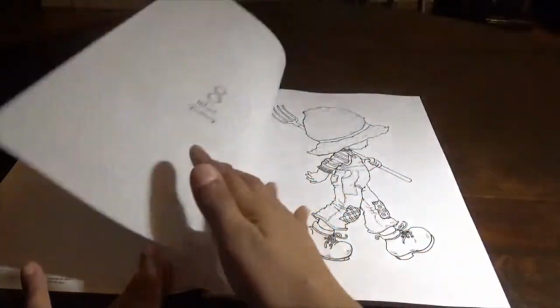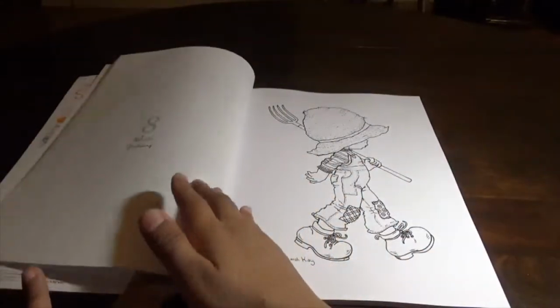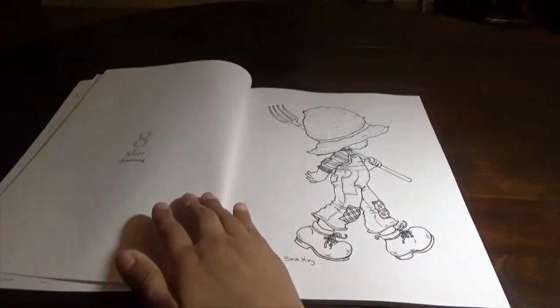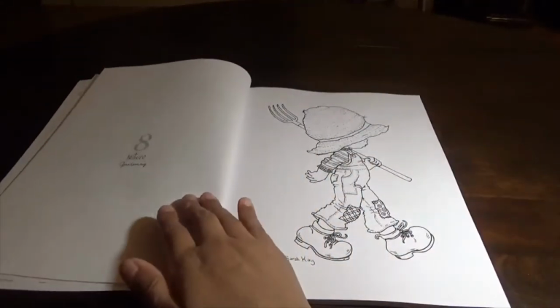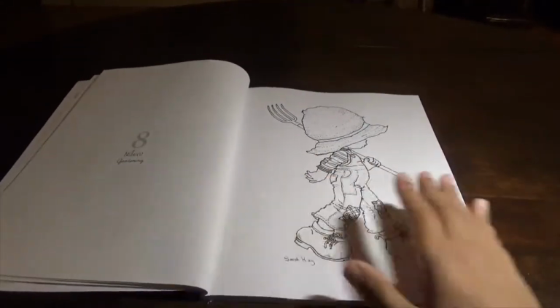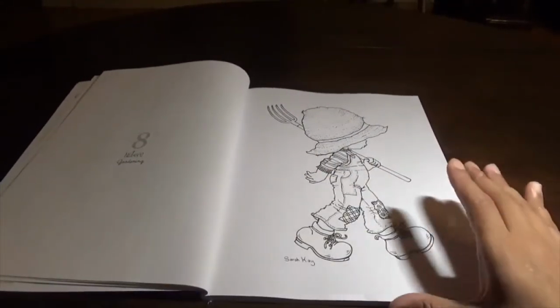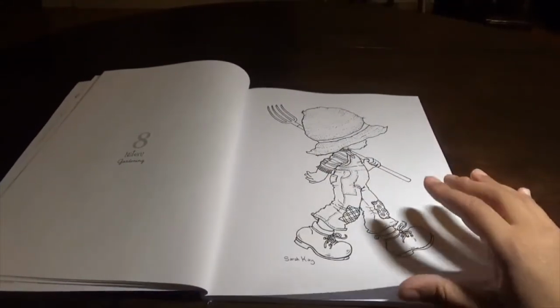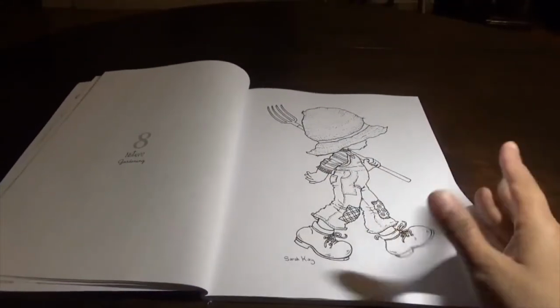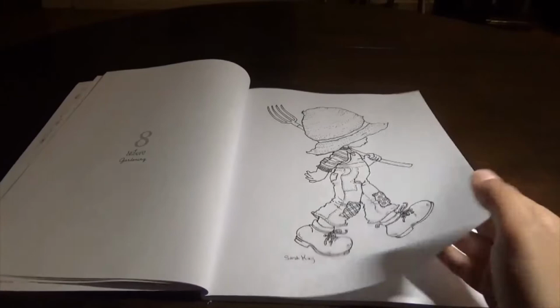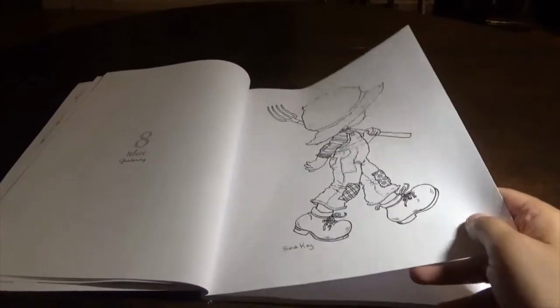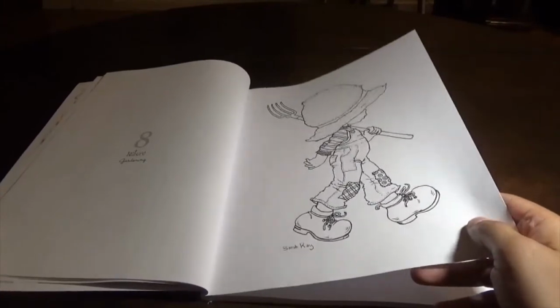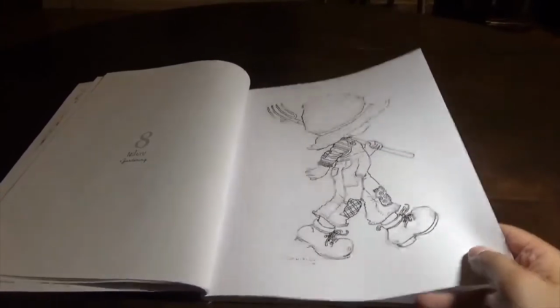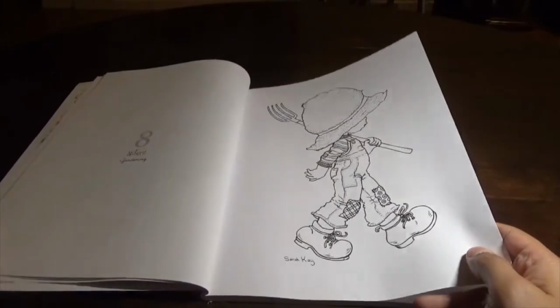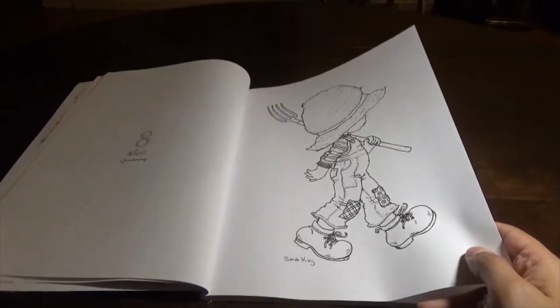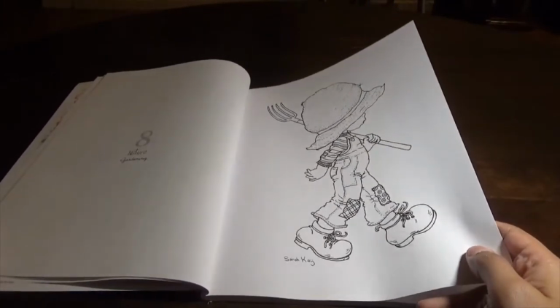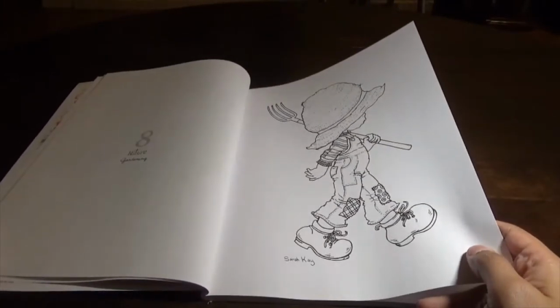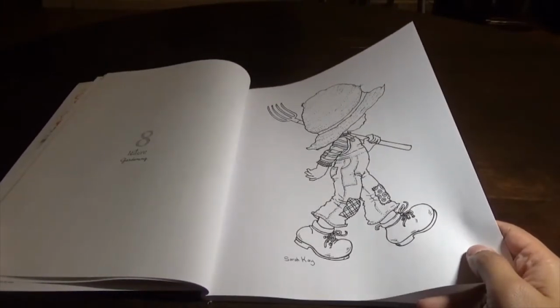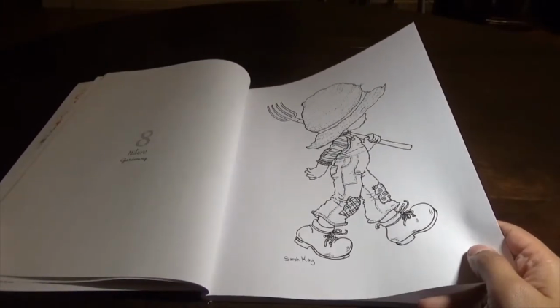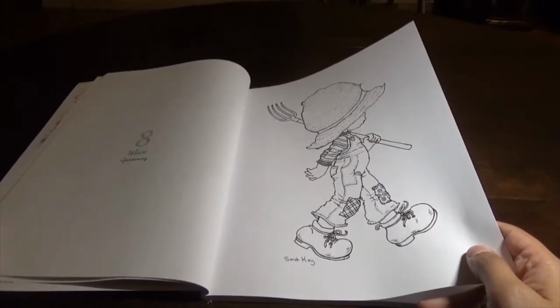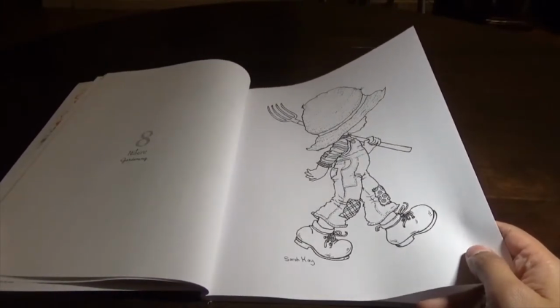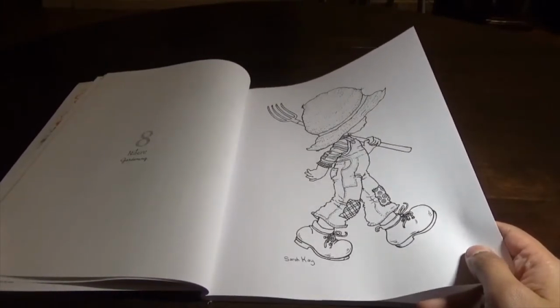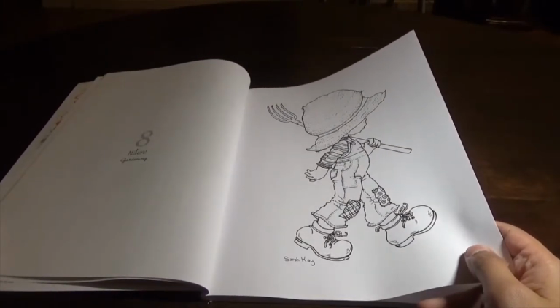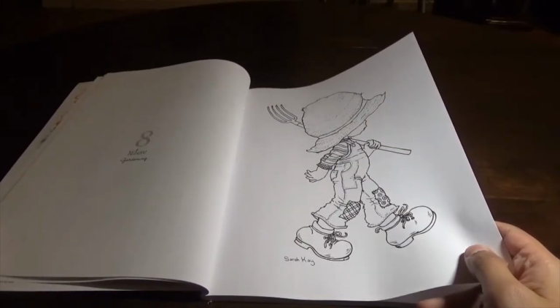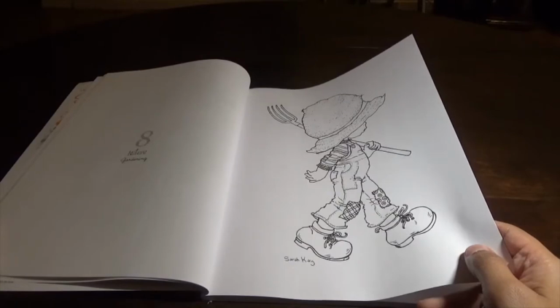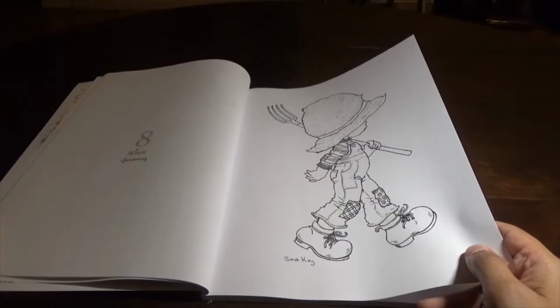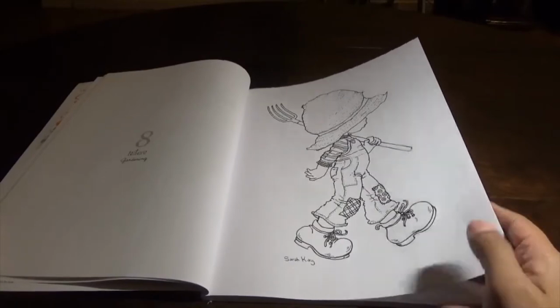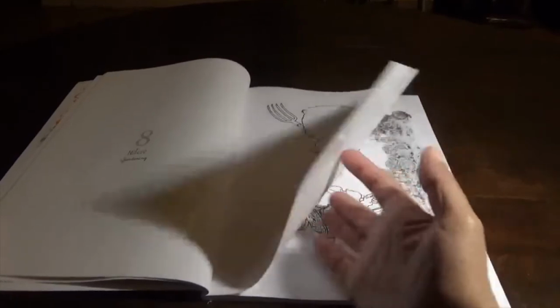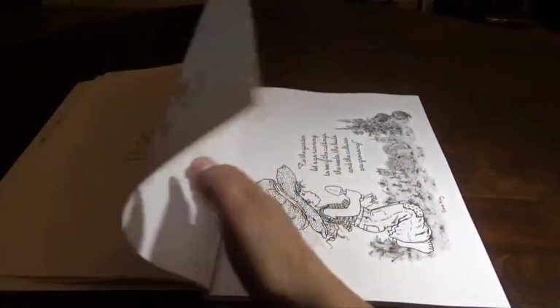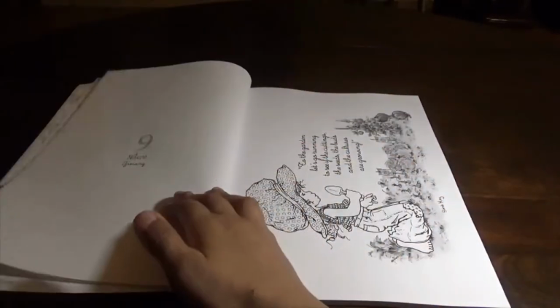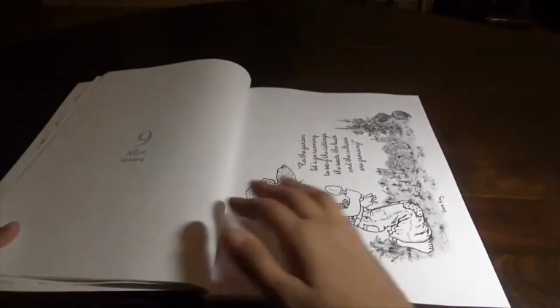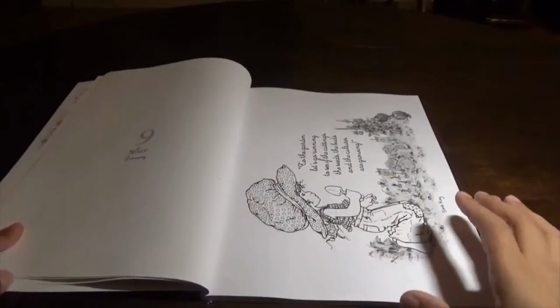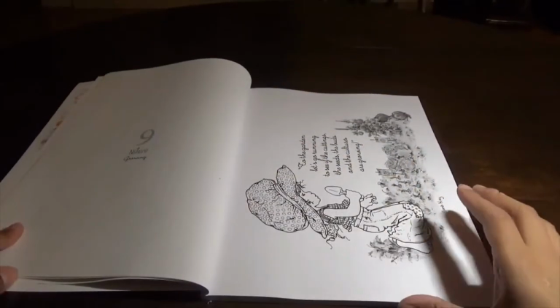It is line art. The paper is really nice. If you were to watercolor, I would recommend putting a blotted page or just gesso on your page before you watercolor it, if that's something you want to do.